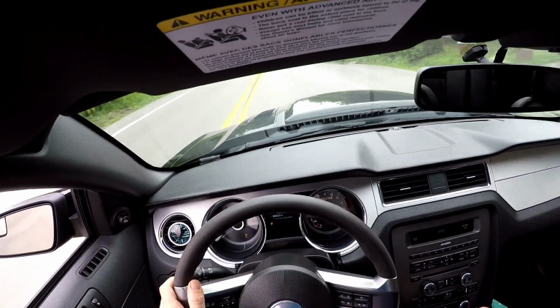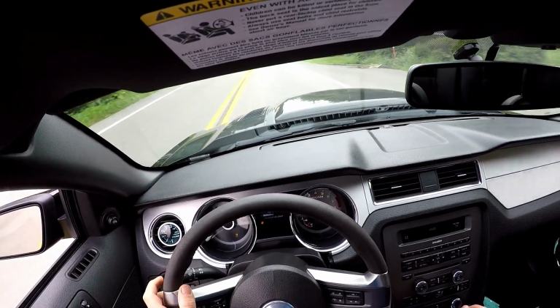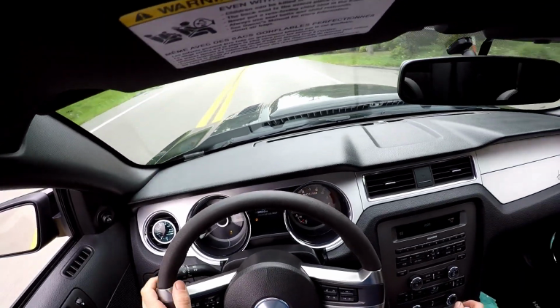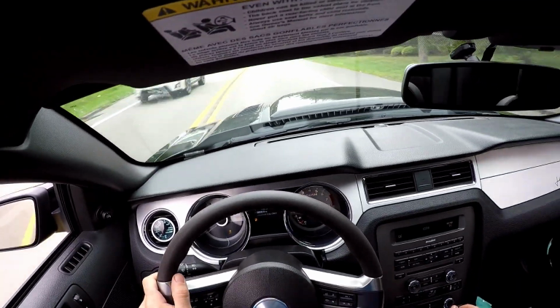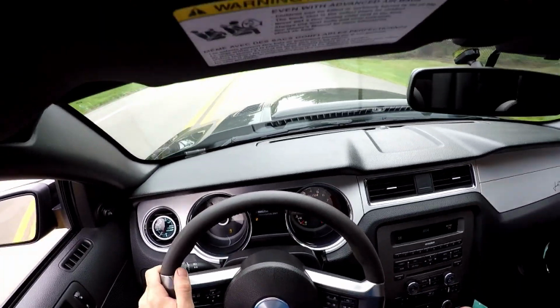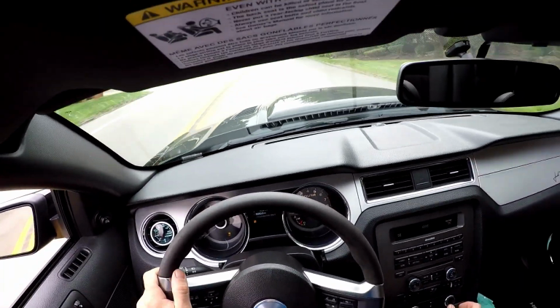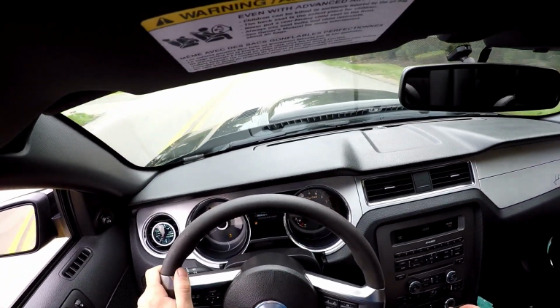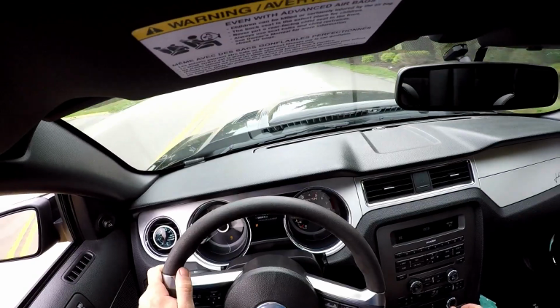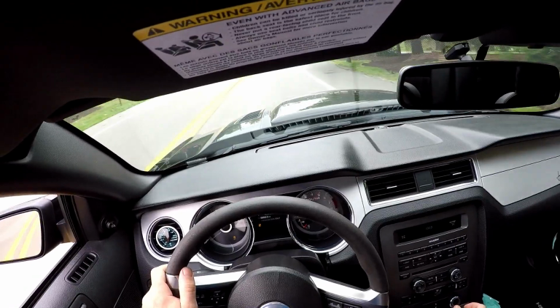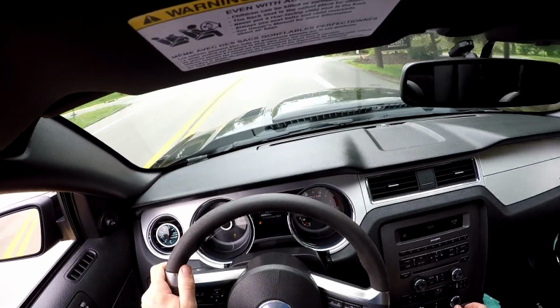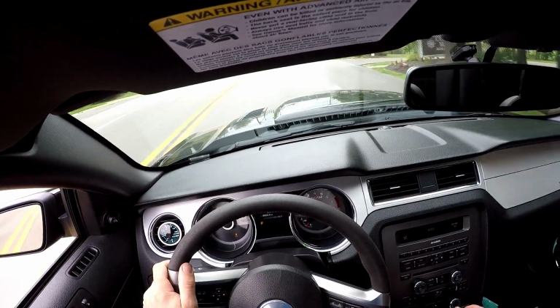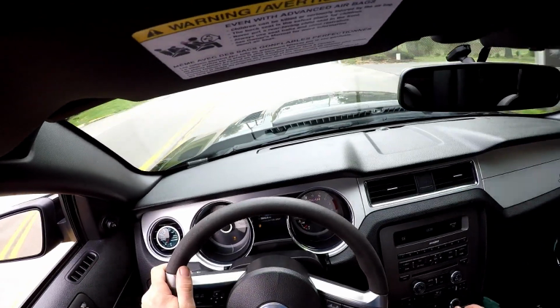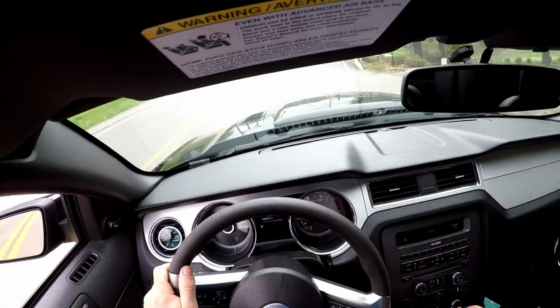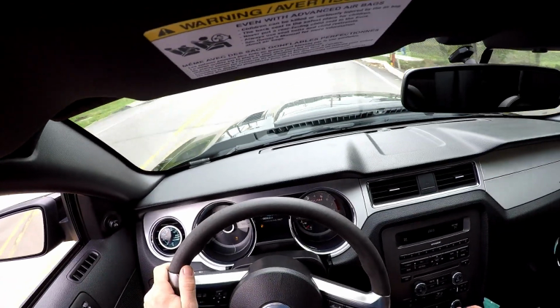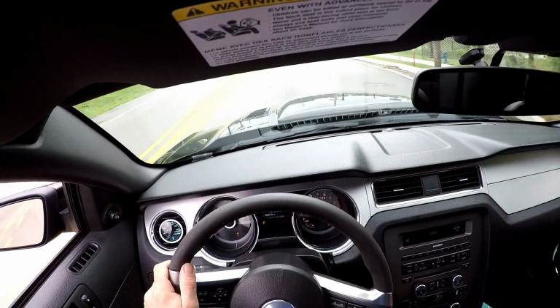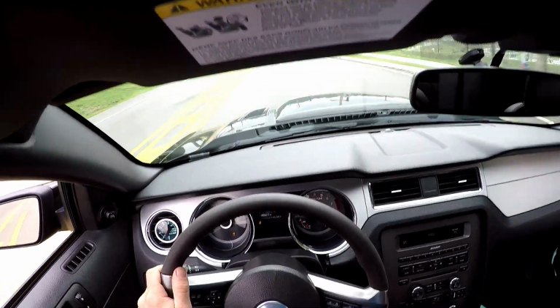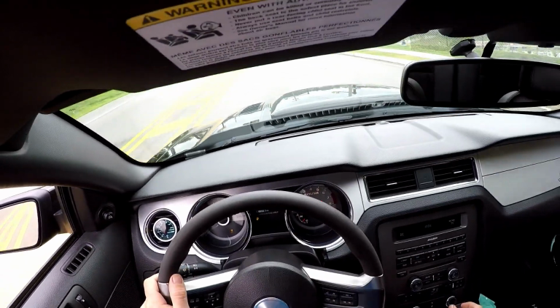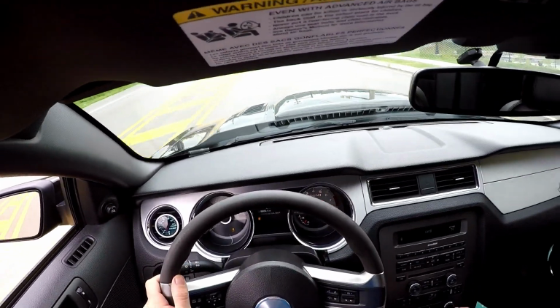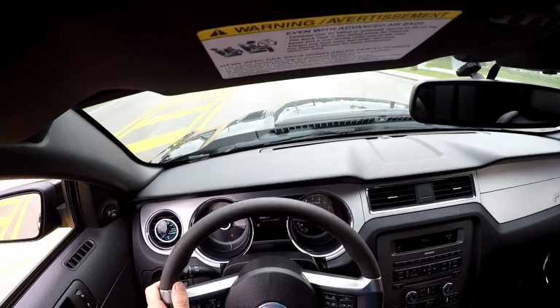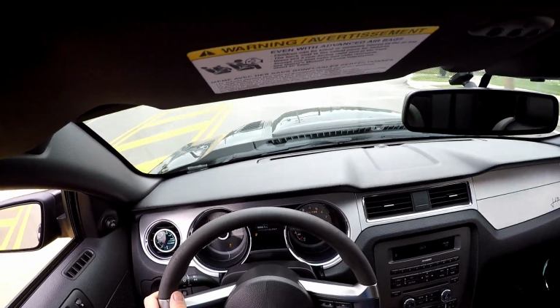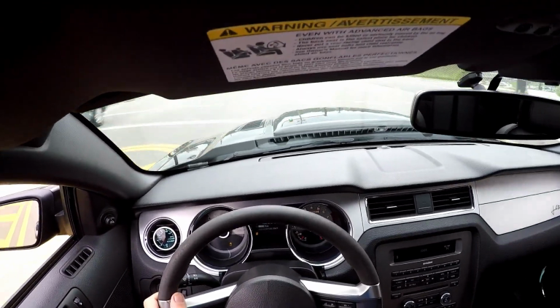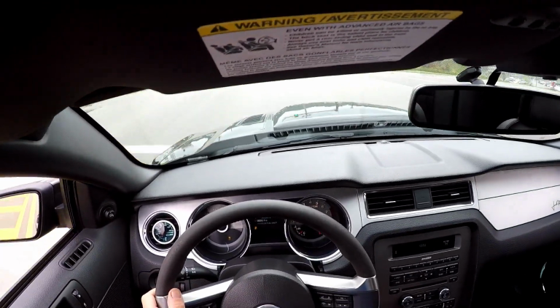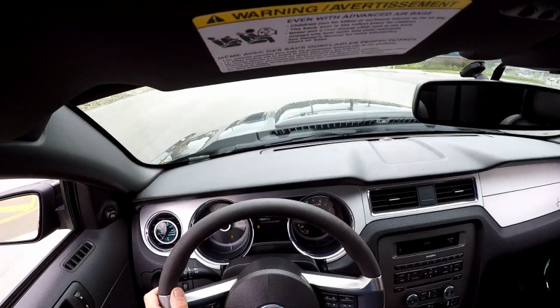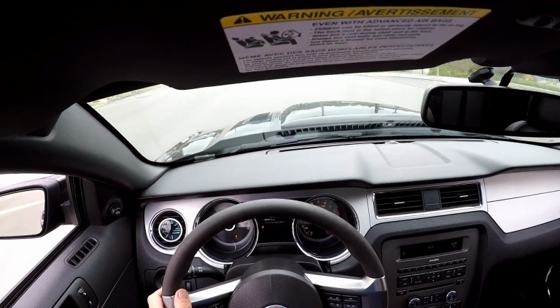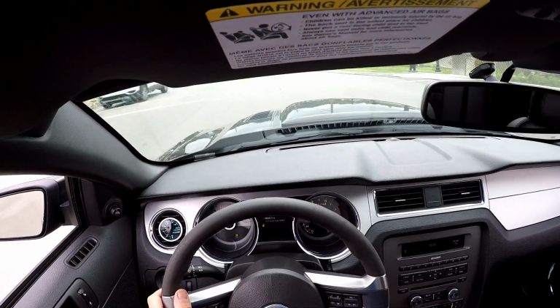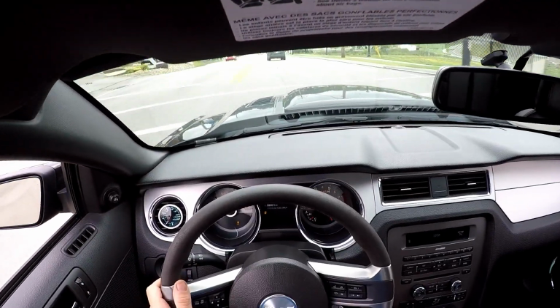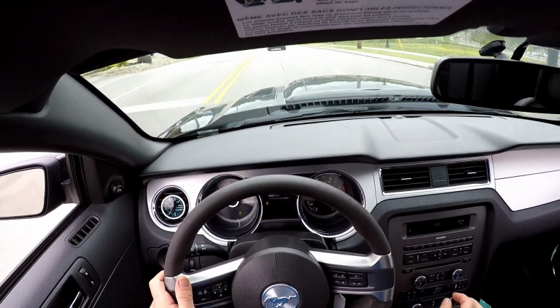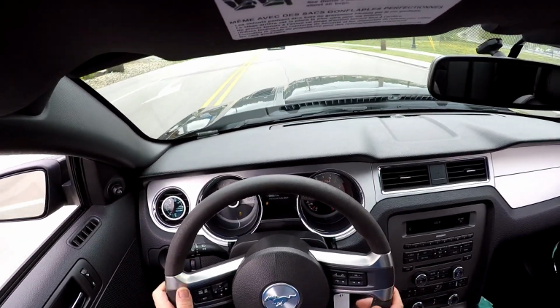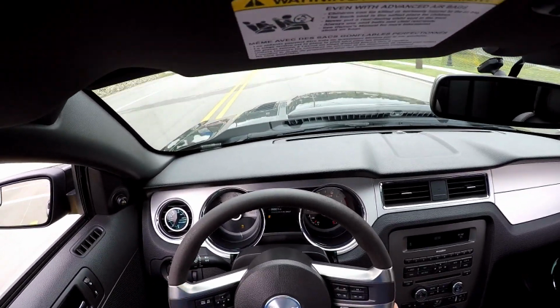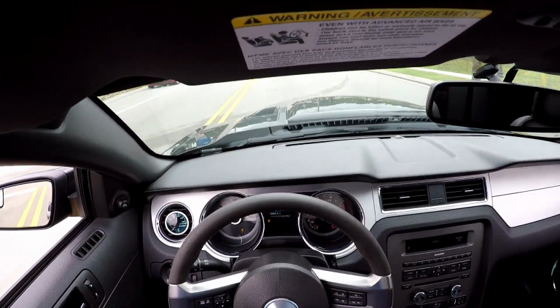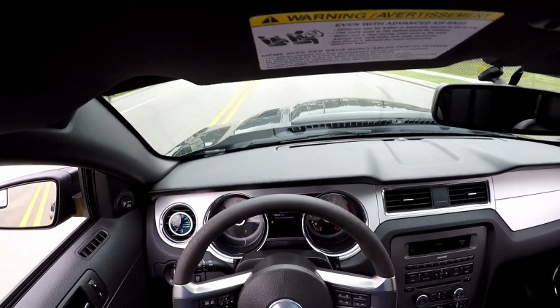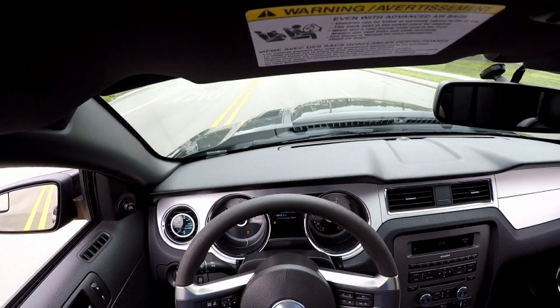After this road test, I did some research to see why this car felt so slow. Although it does put out 565 horsepower, the Roush tune is super conservative for longevity and reliability.